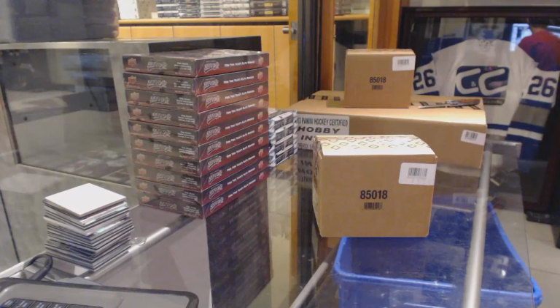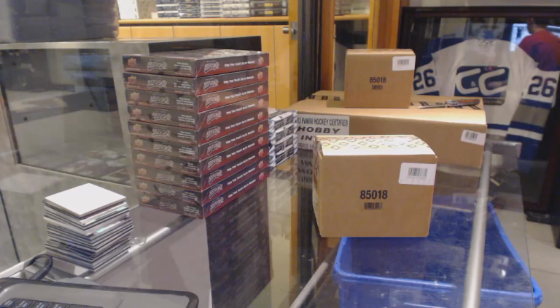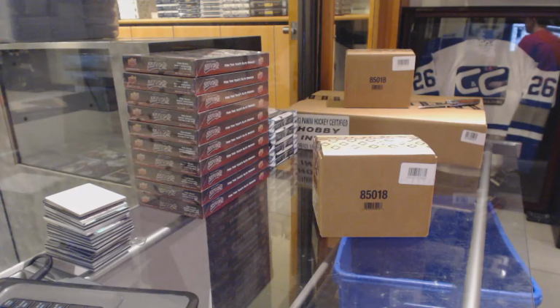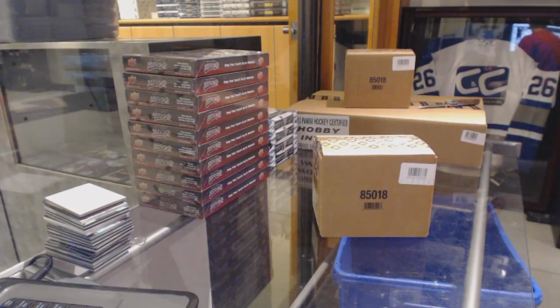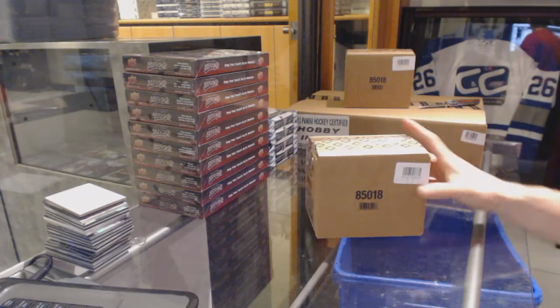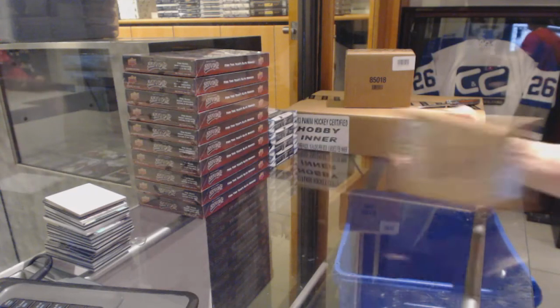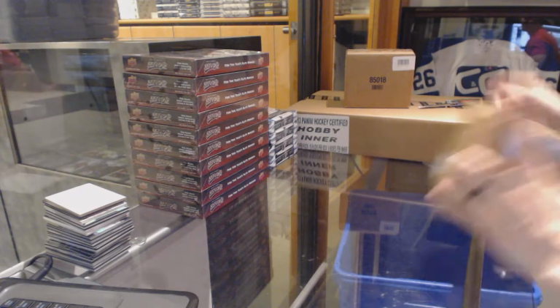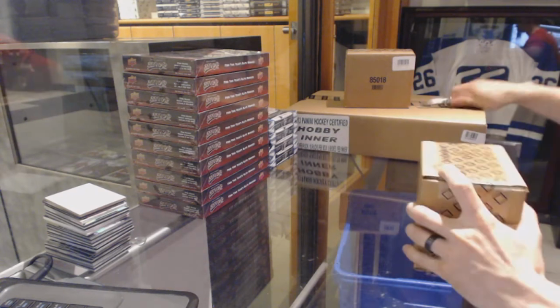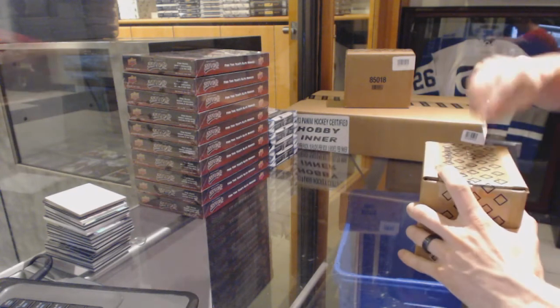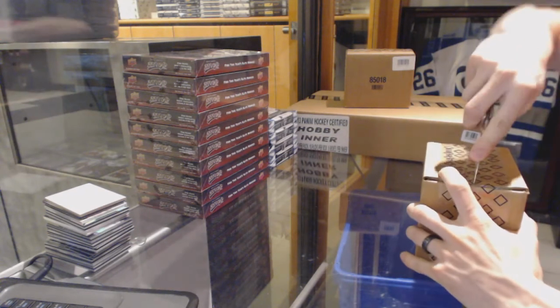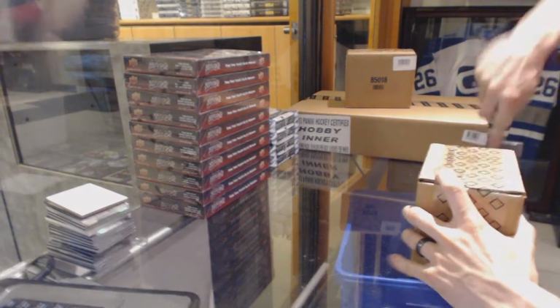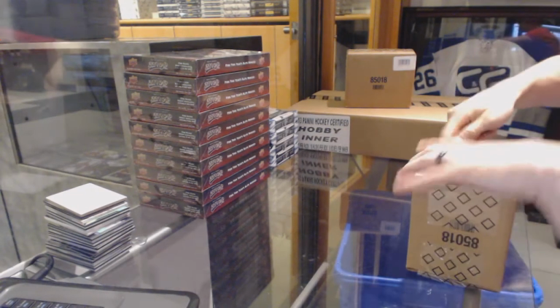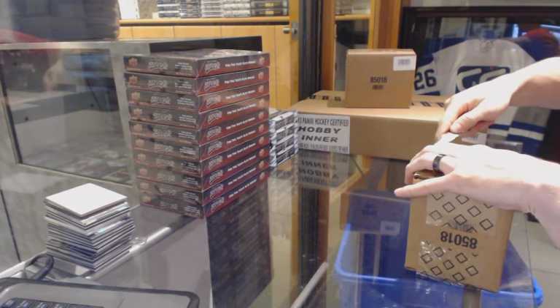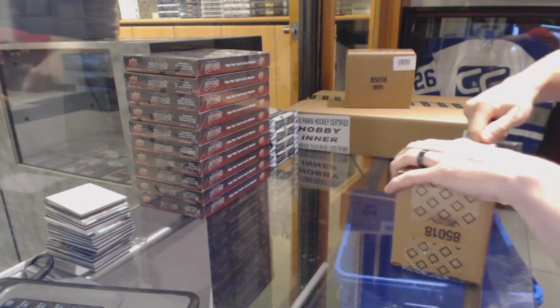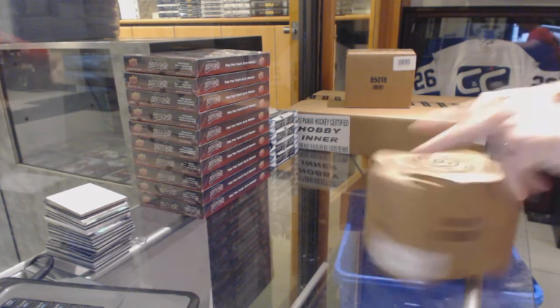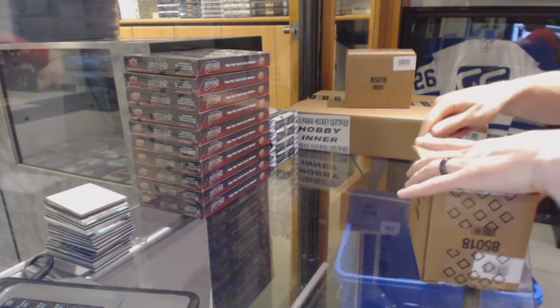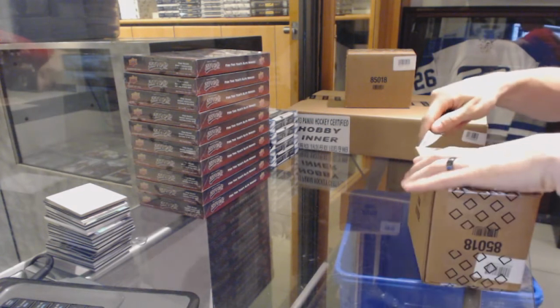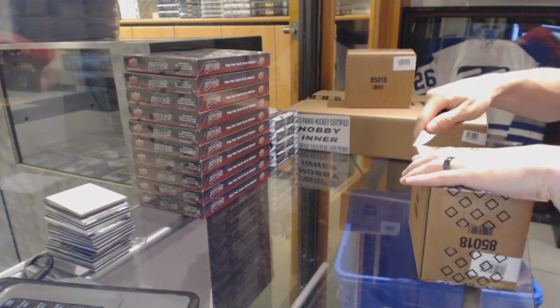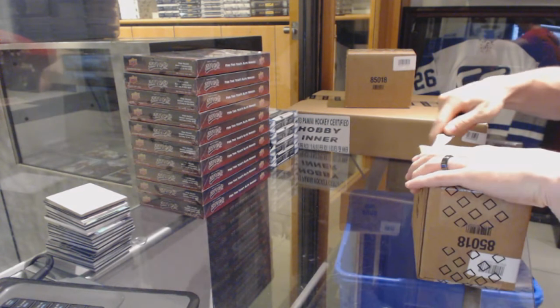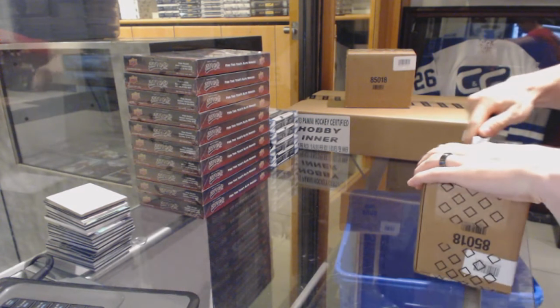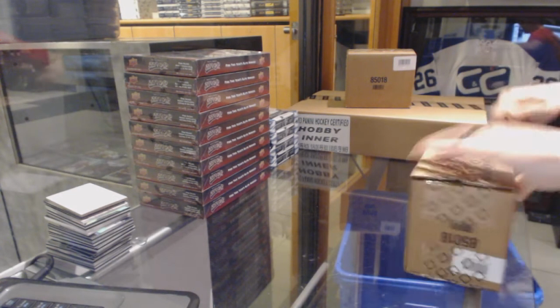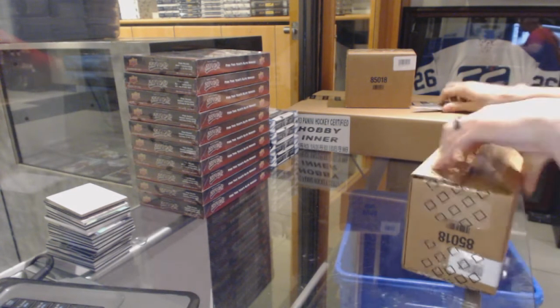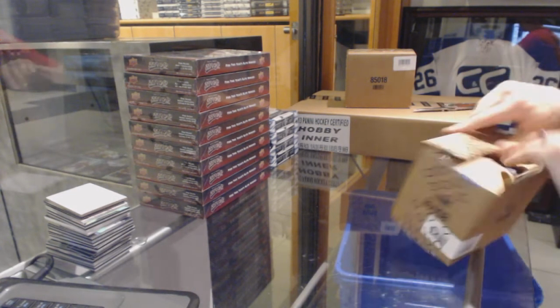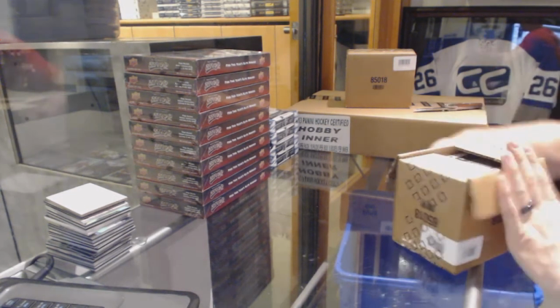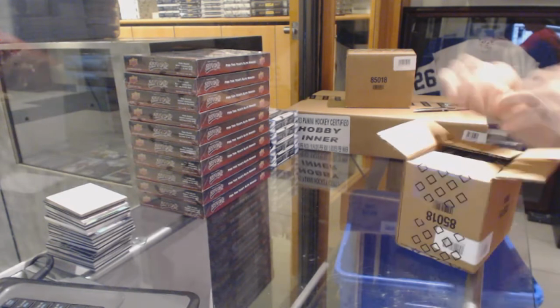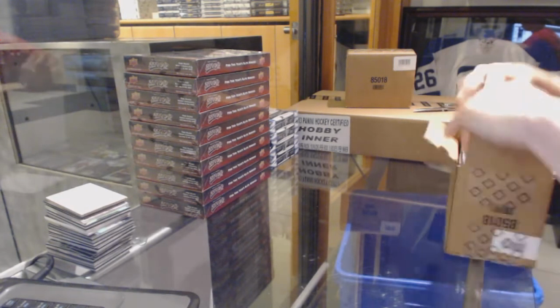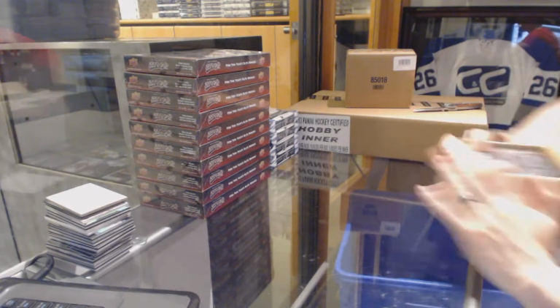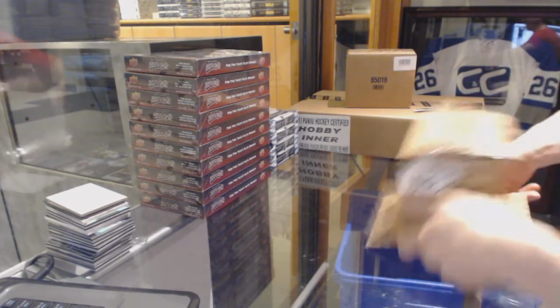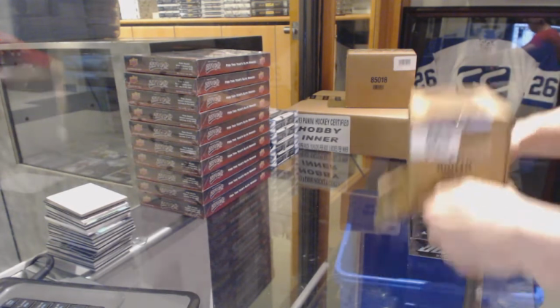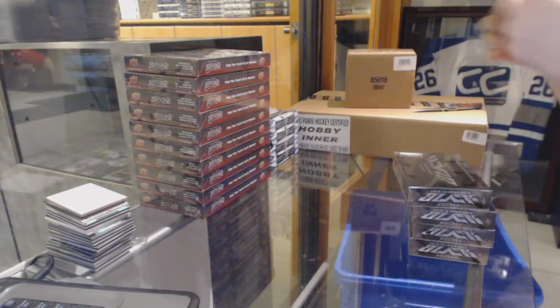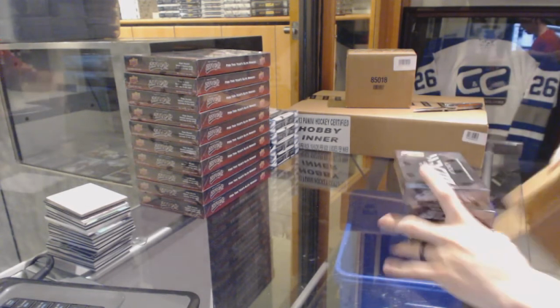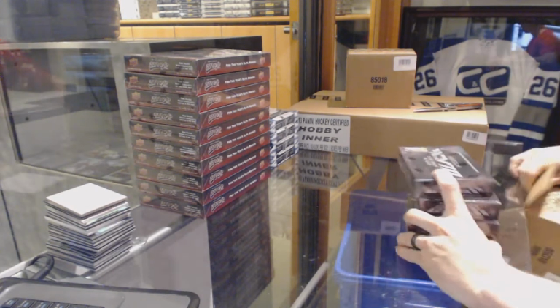Here we go — C&C group rank number 6305, Upper Deck Black 4-Box Case Breaks. Good luck everybody.